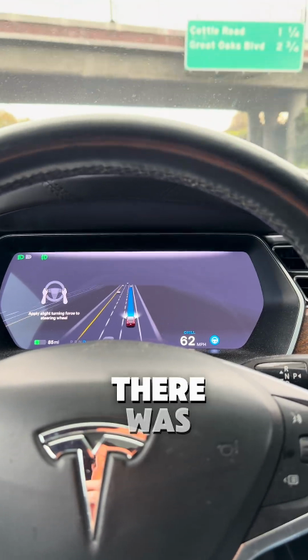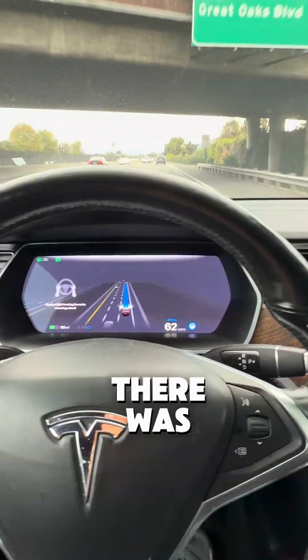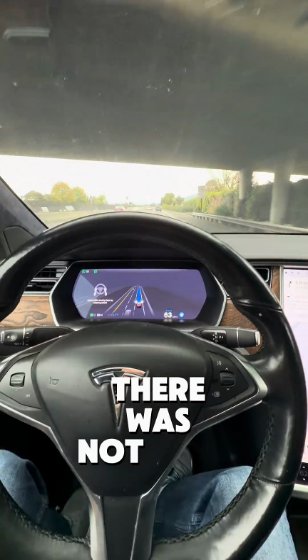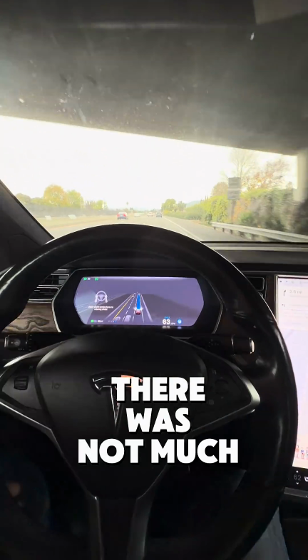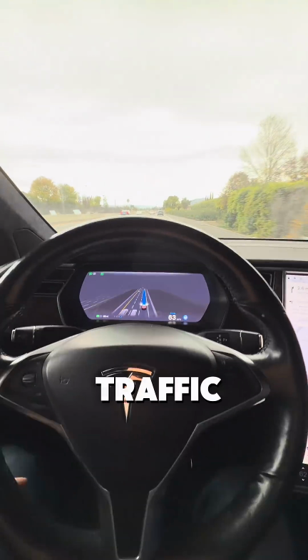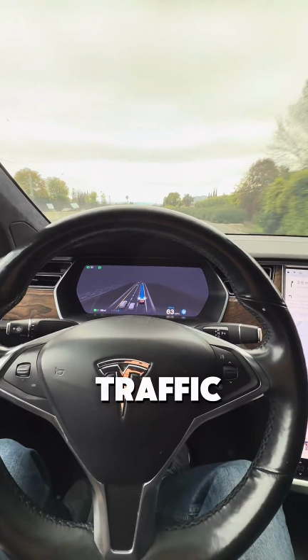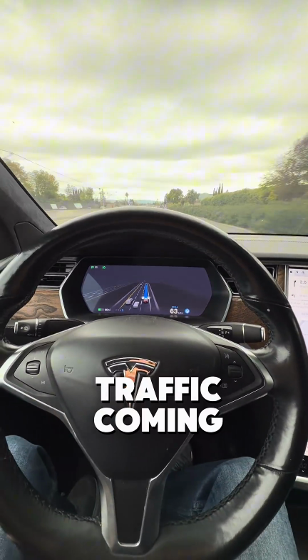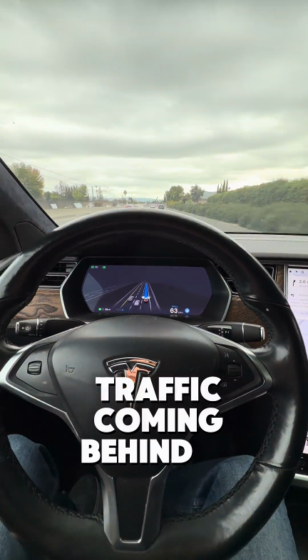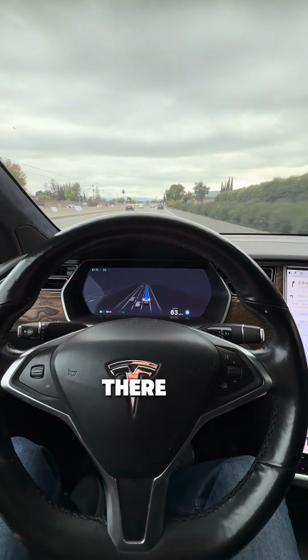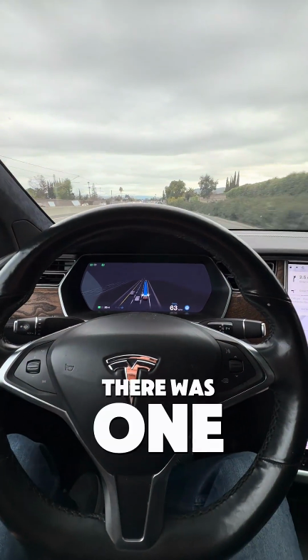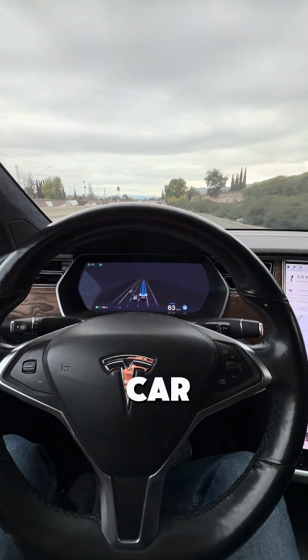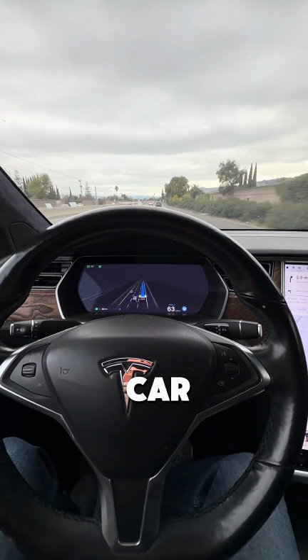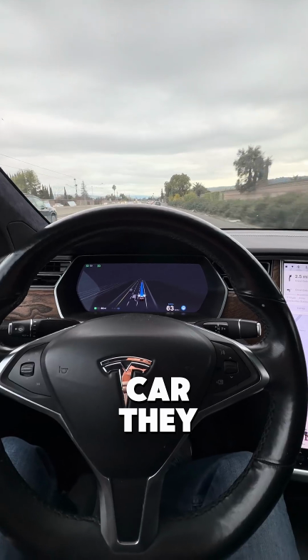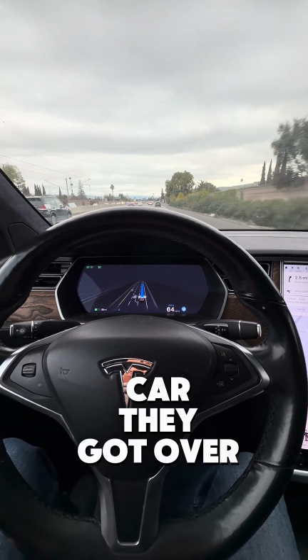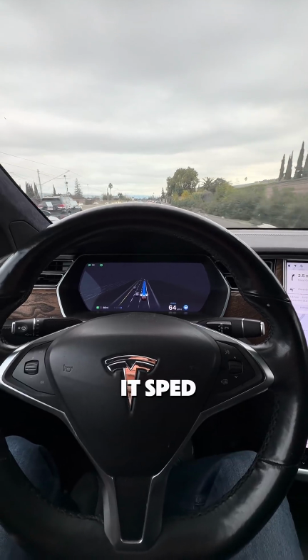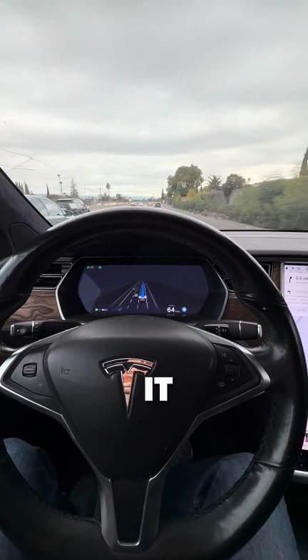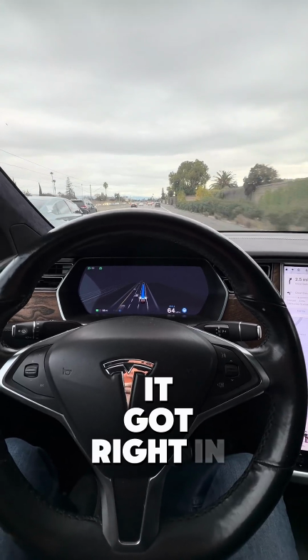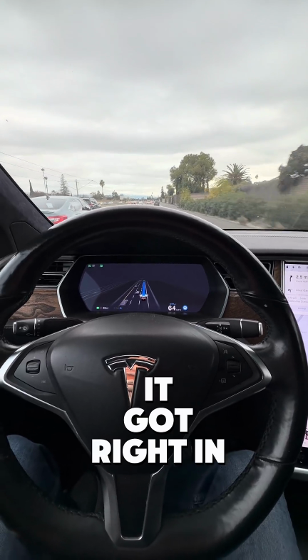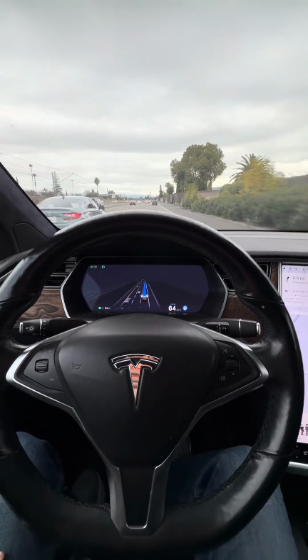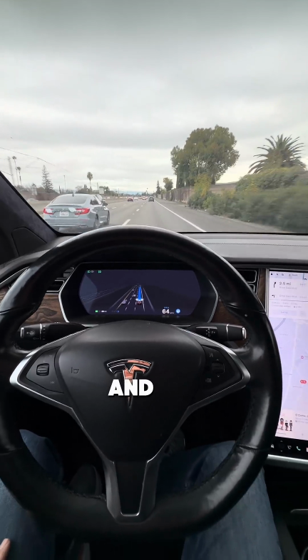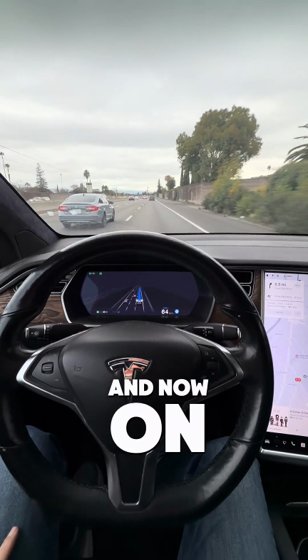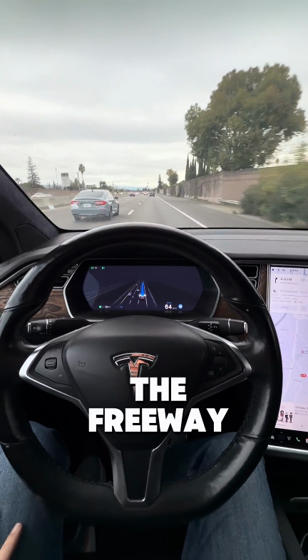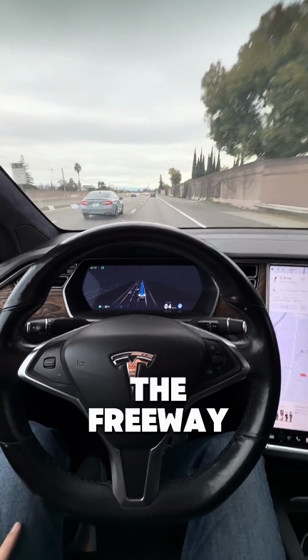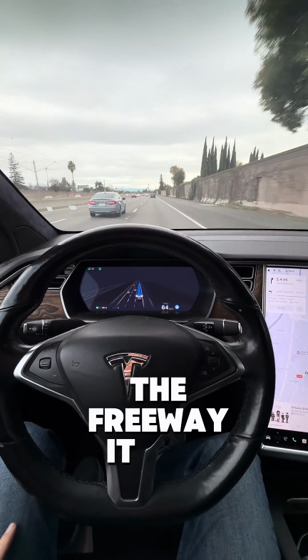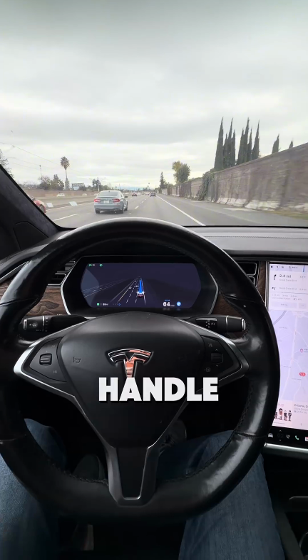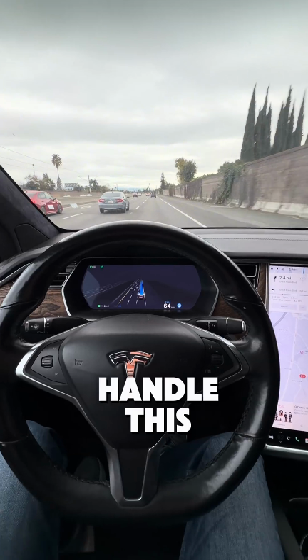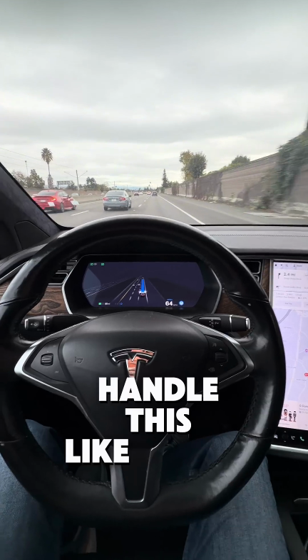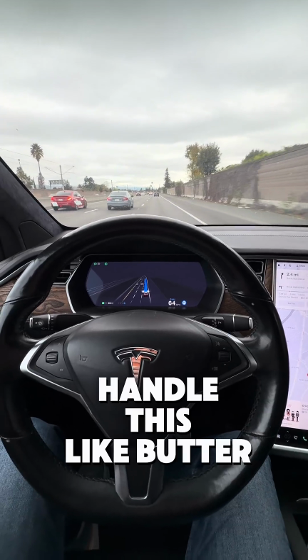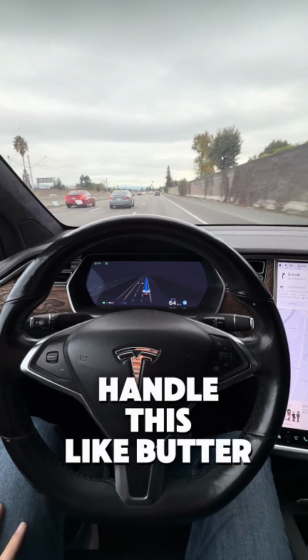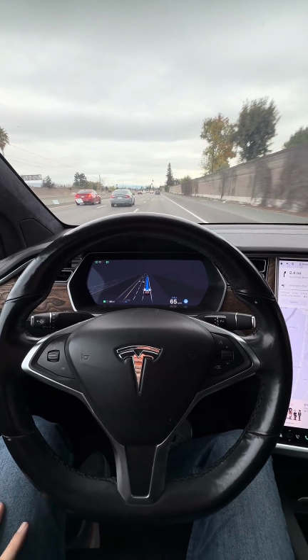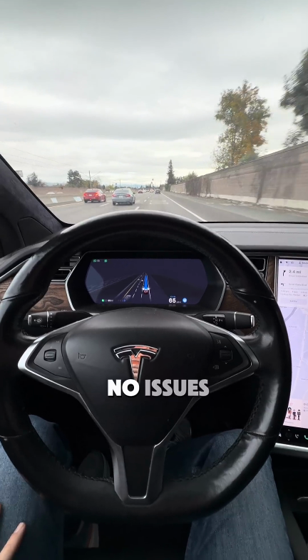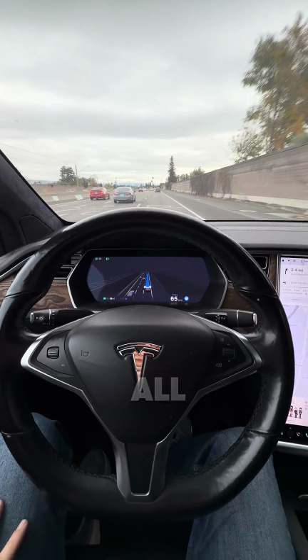There was not much traffic coming behind us. There was one car — they got over, it sped up, it got right in. And now on the freeway, it will handle this like butter. No issues at all.